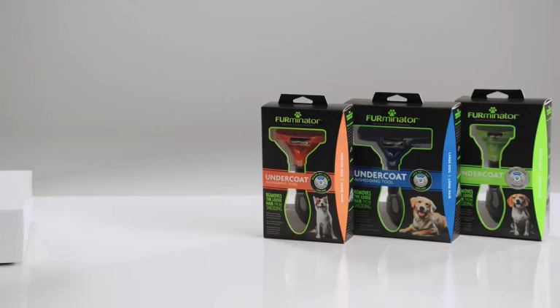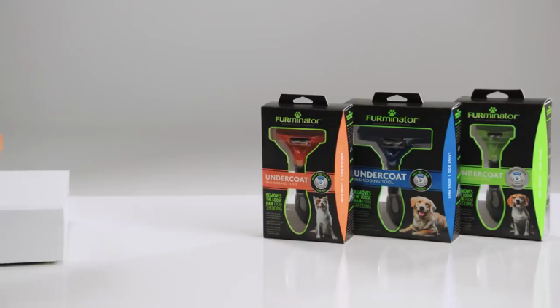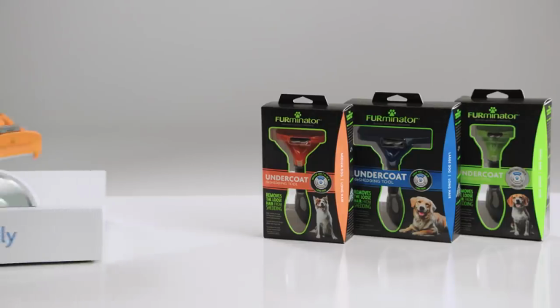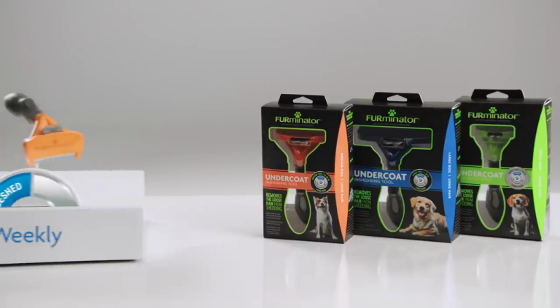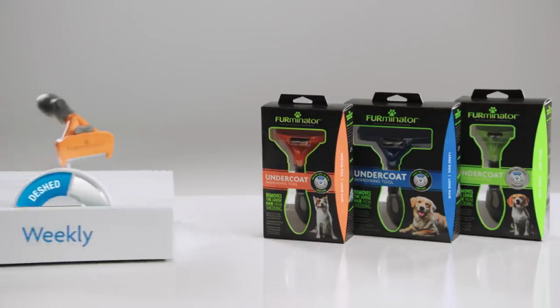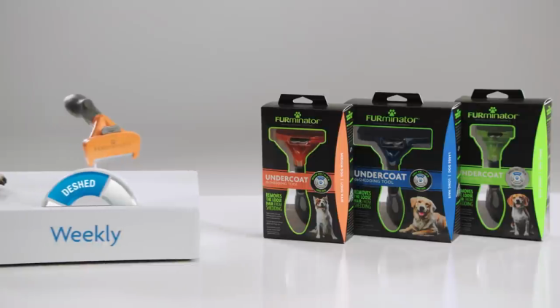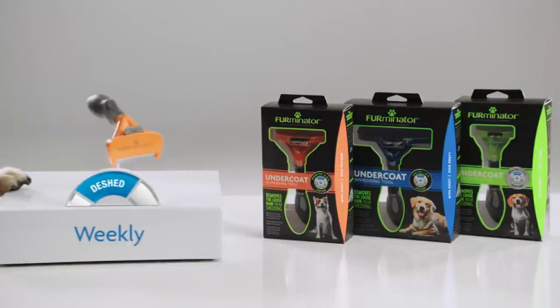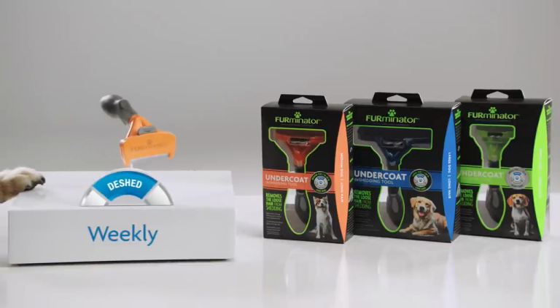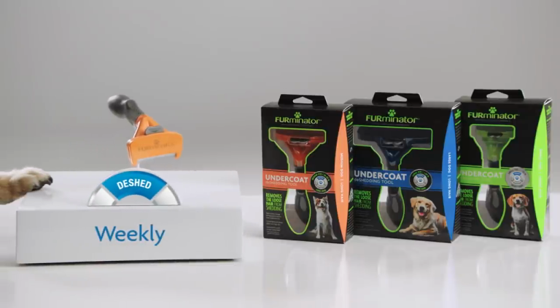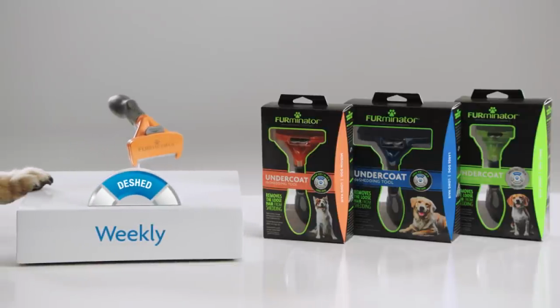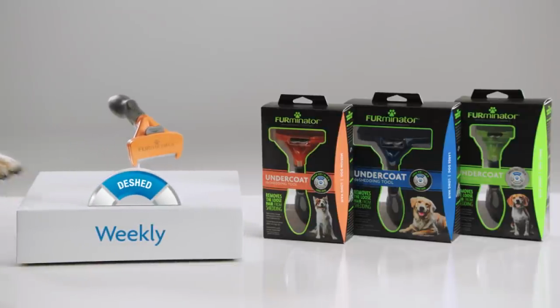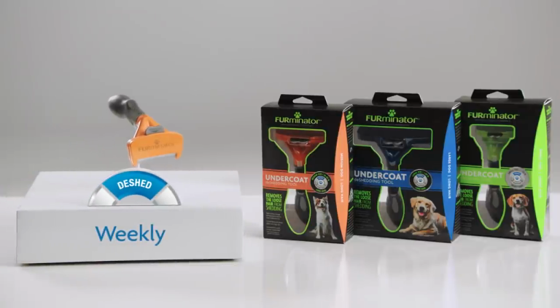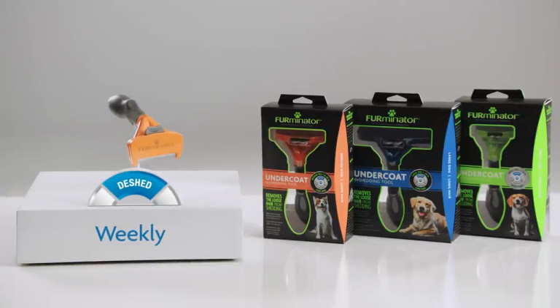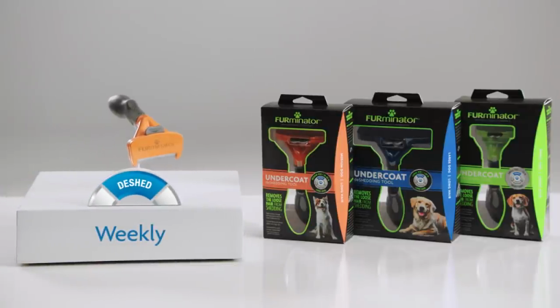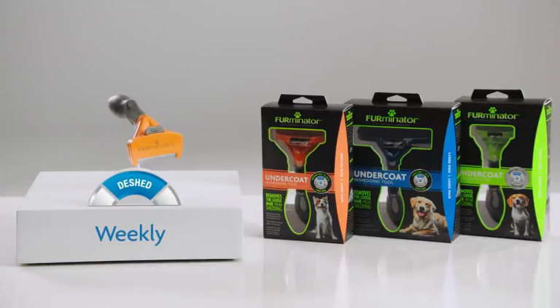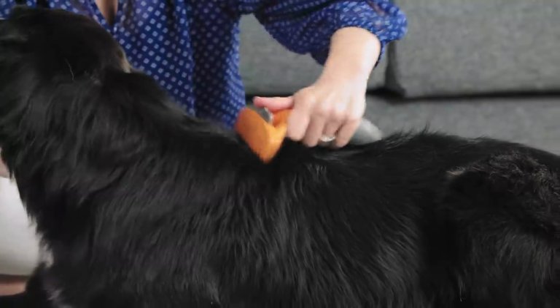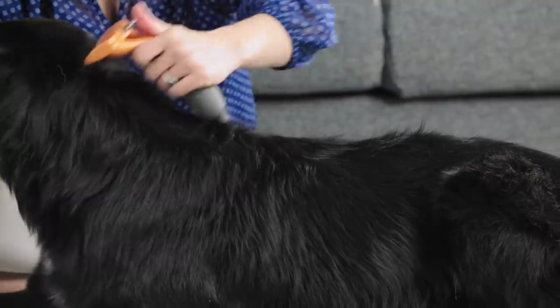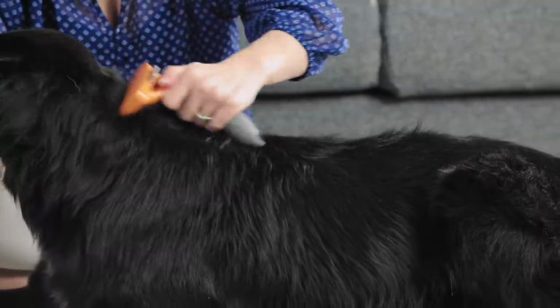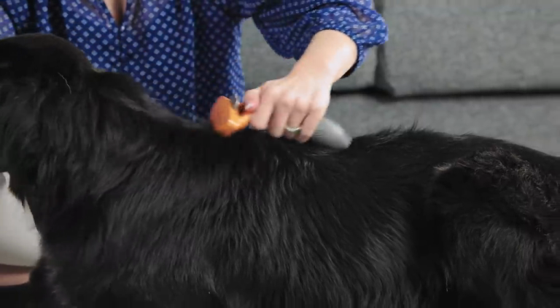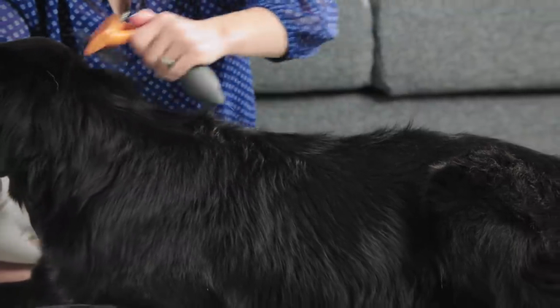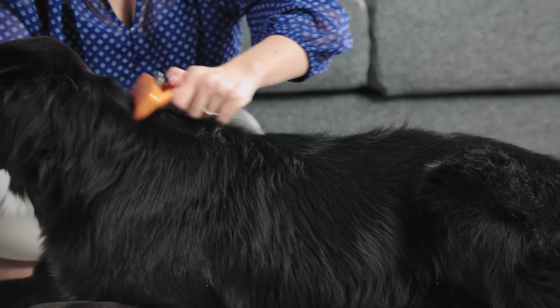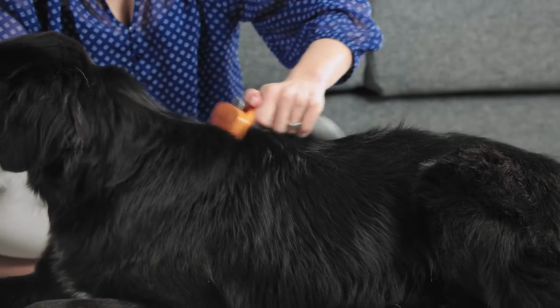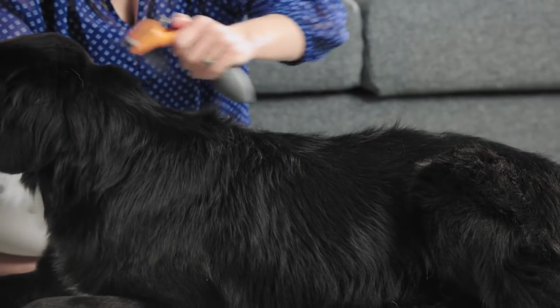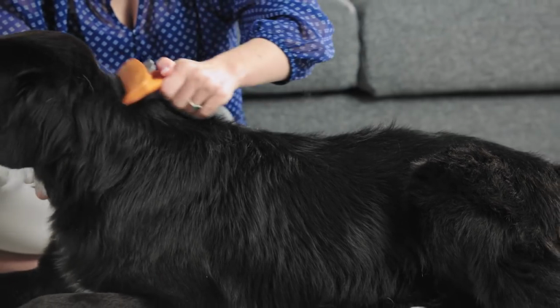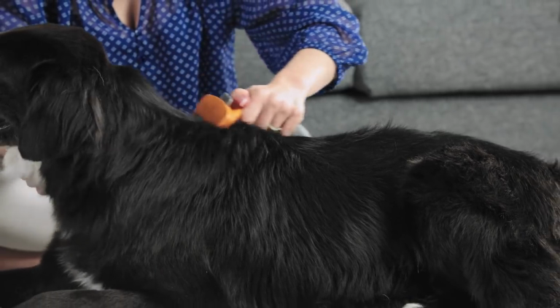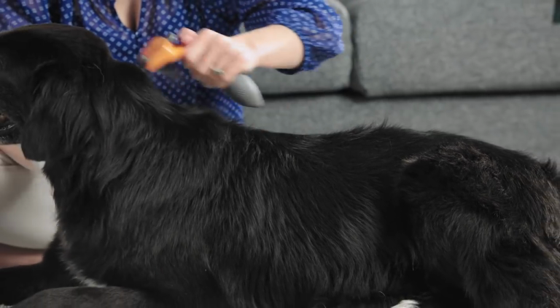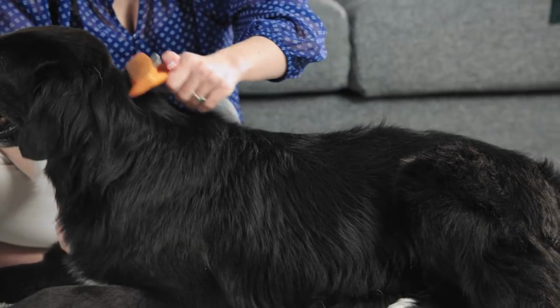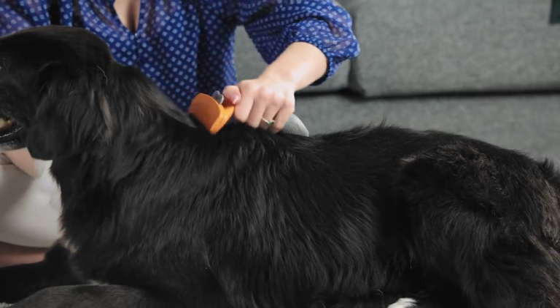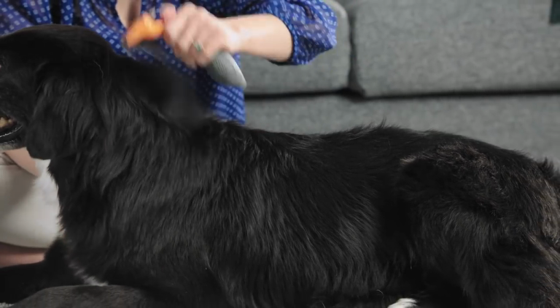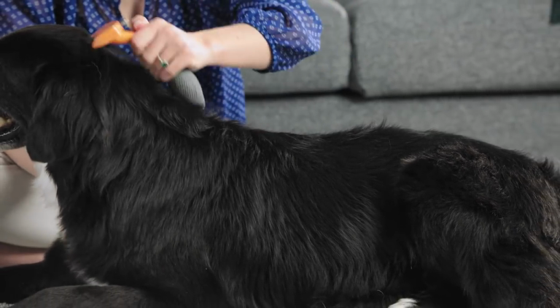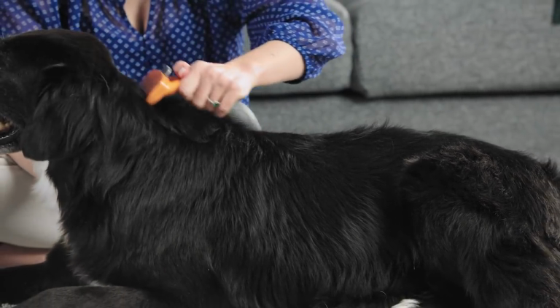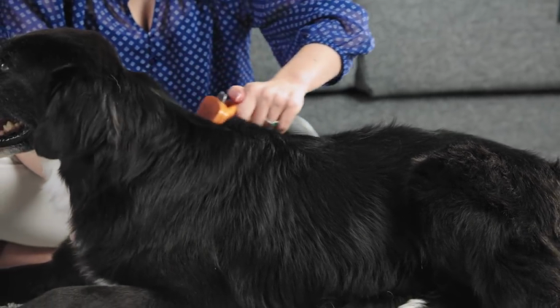Deshed weekly to remove the undercoat. To deshed your pet, first select the Furminator Deshedding Tool that matches your dog's body size and hair length.